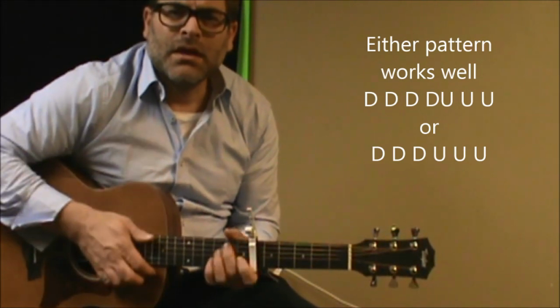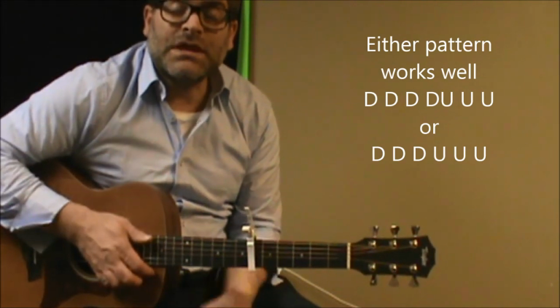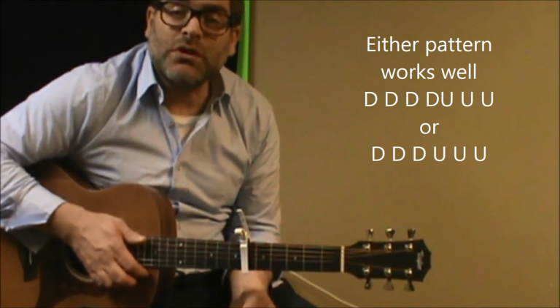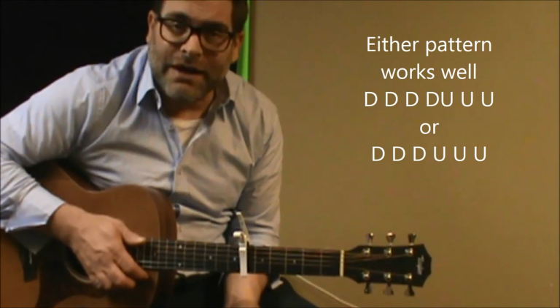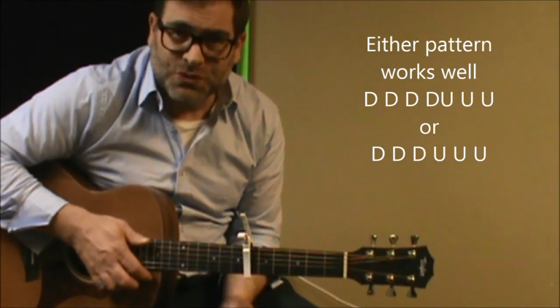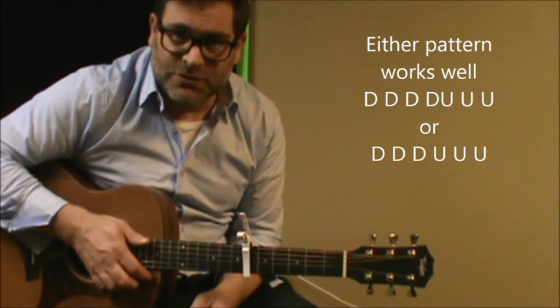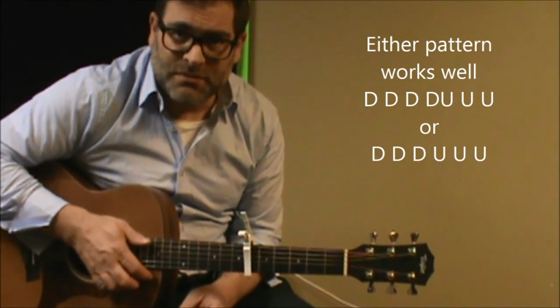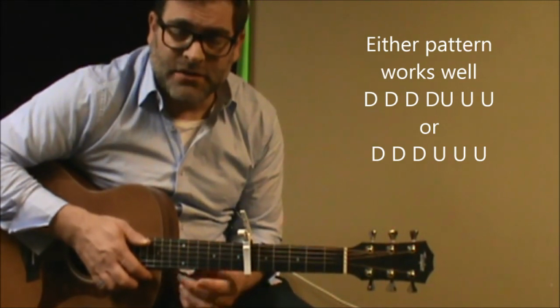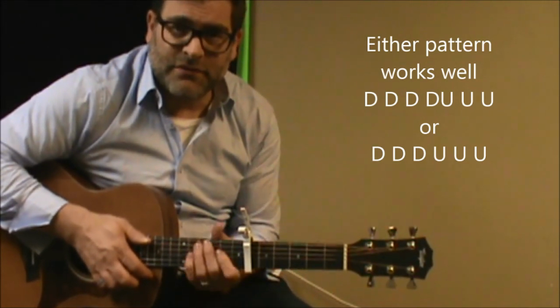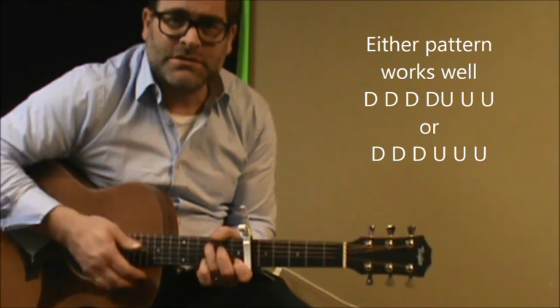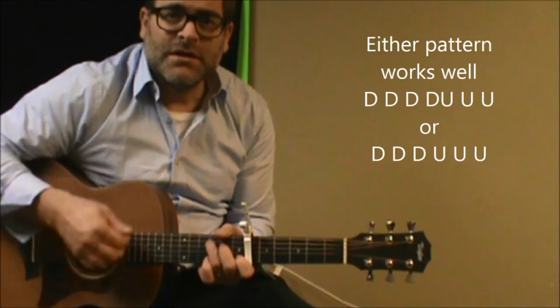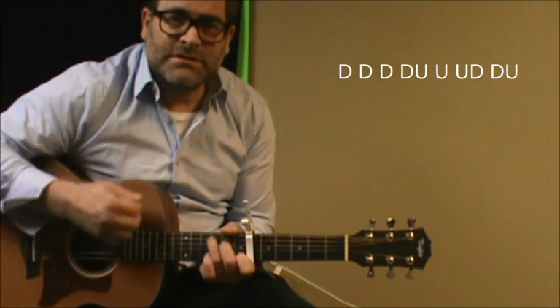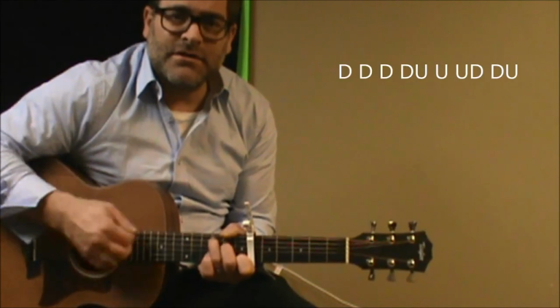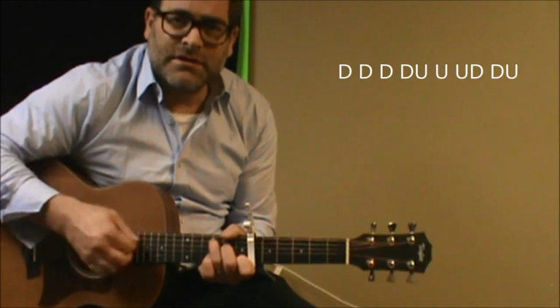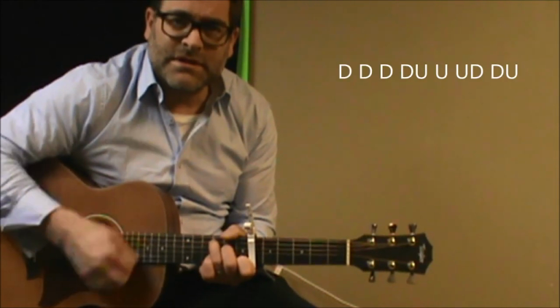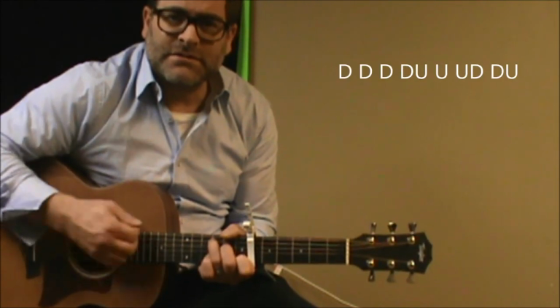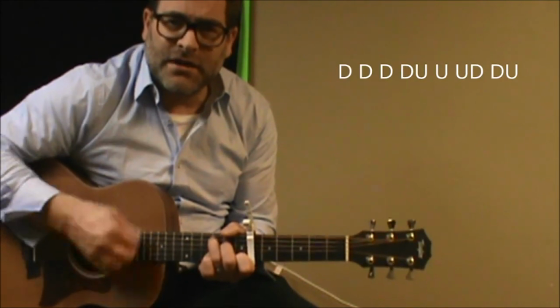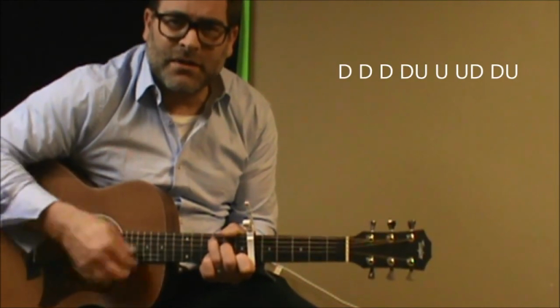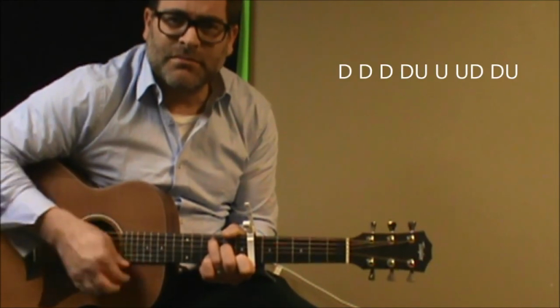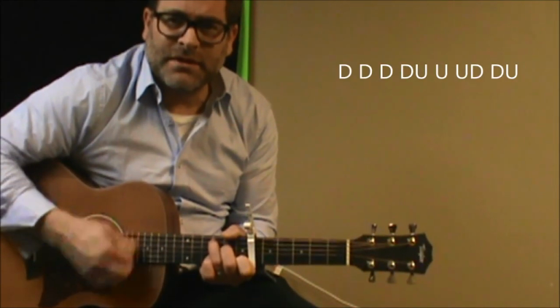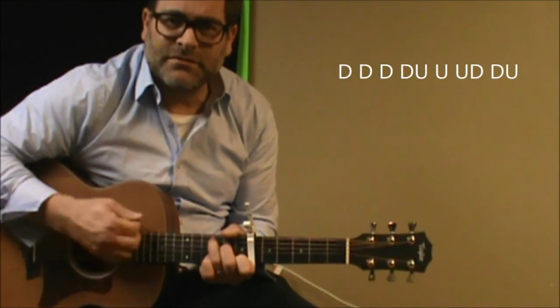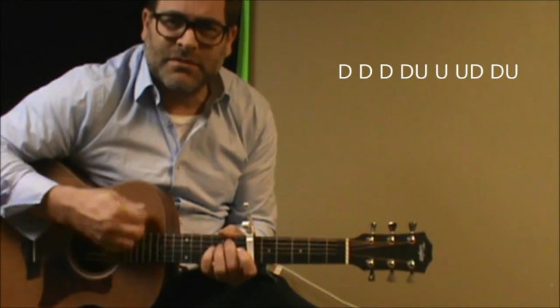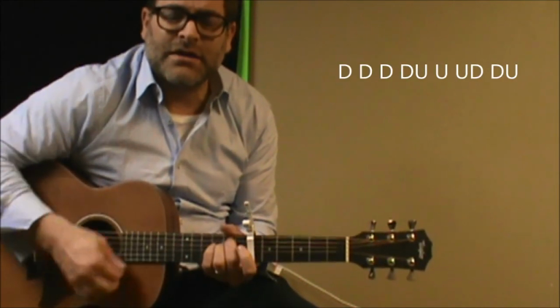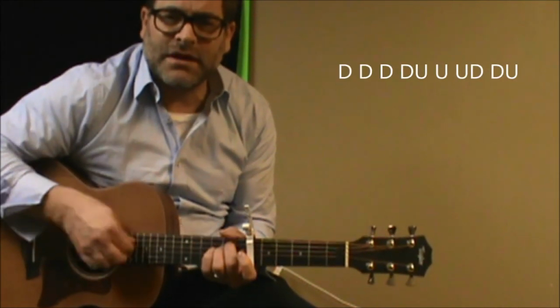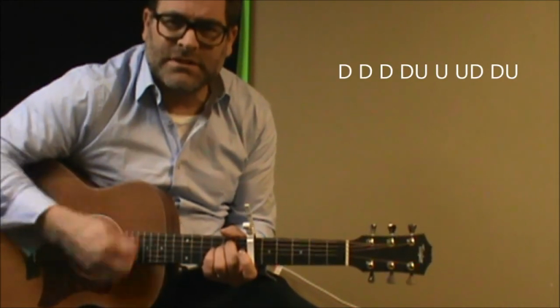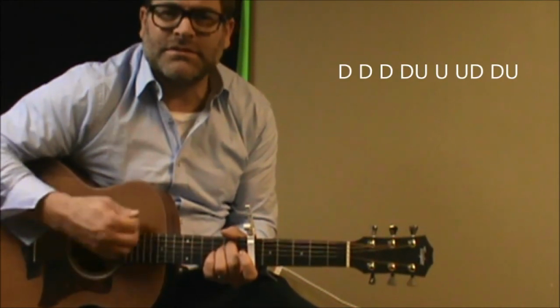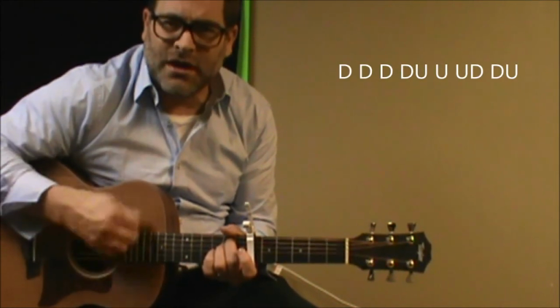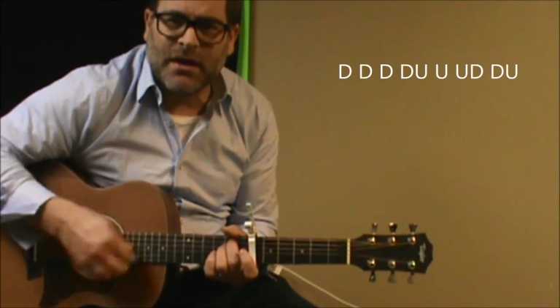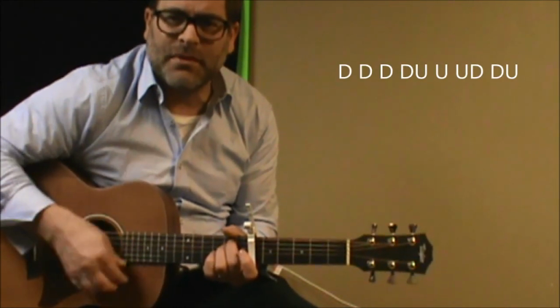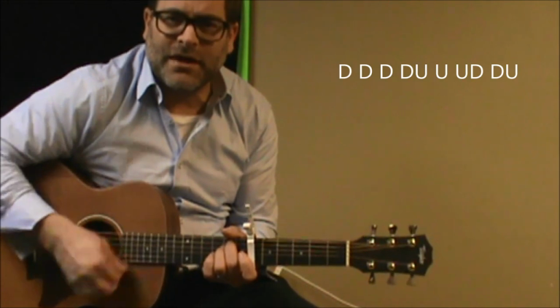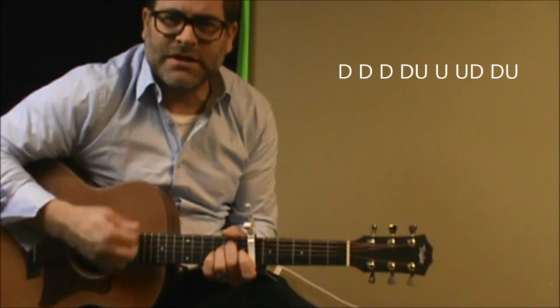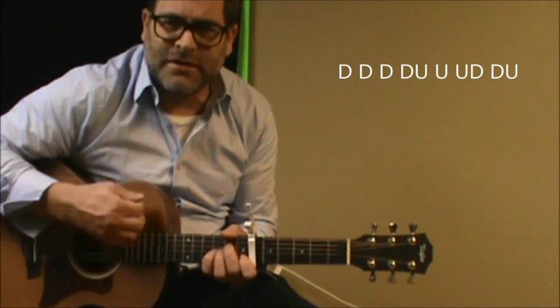Let's give you another option for a strumming pattern for the verse: down, down, down, up, up, up, down, down, down — down, down, down, down, up, up, up, up, down, down, down, up.